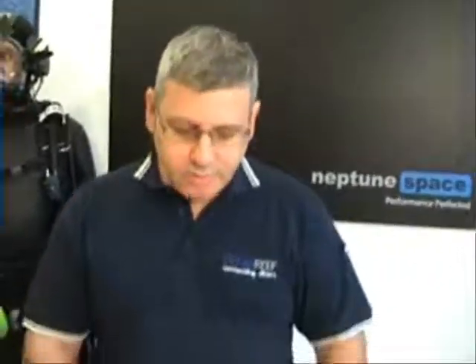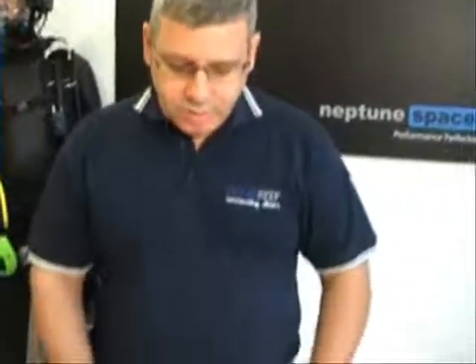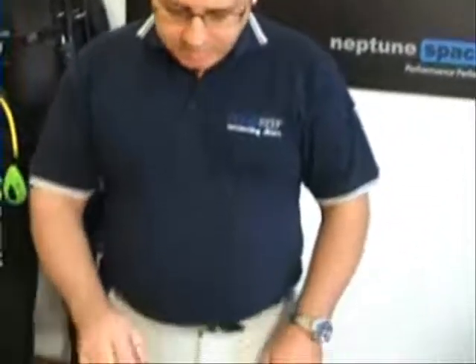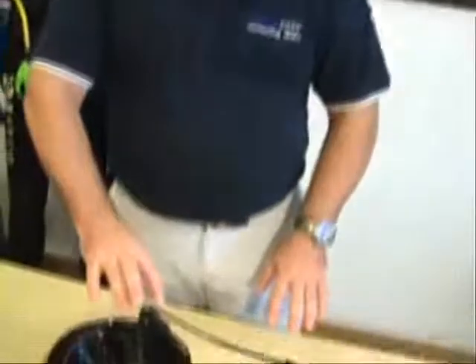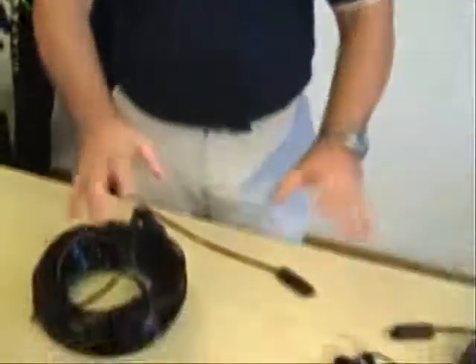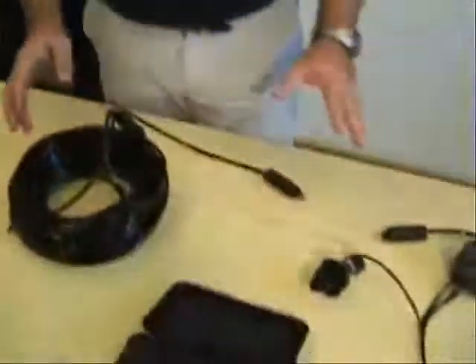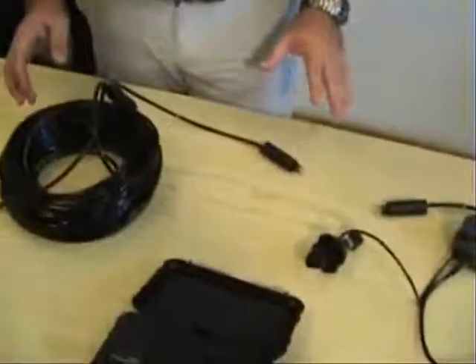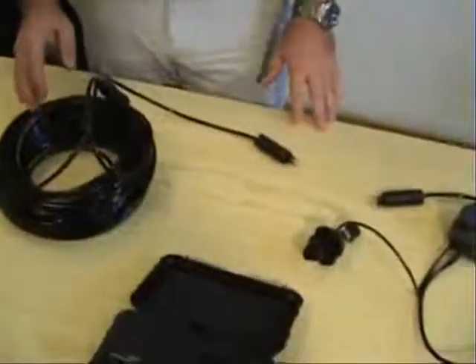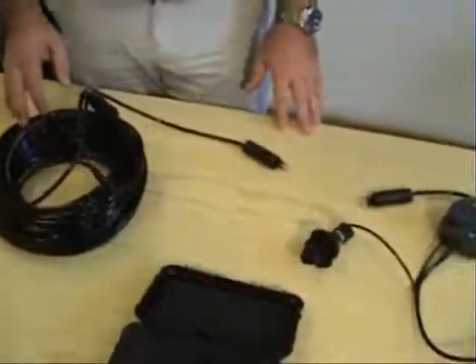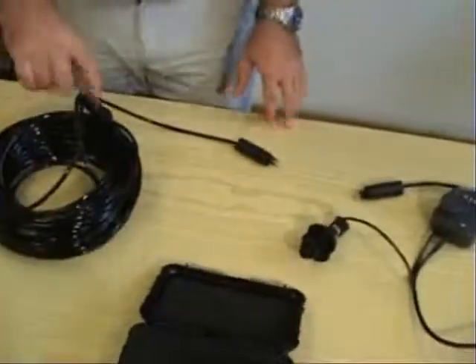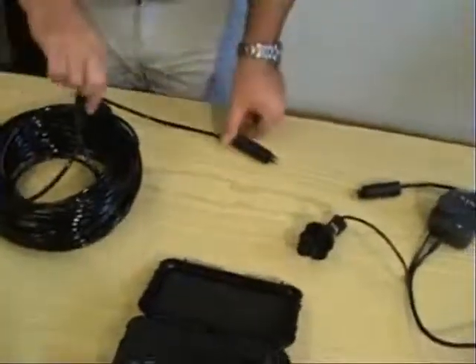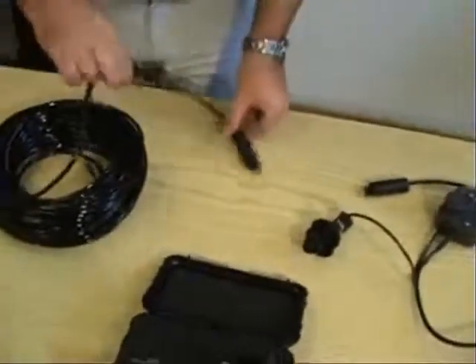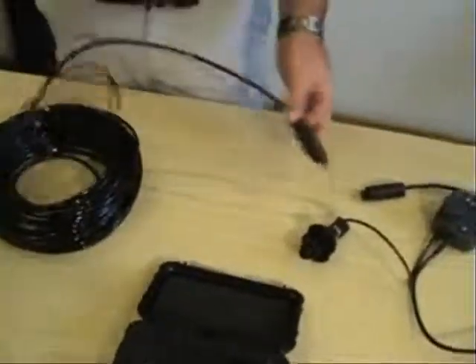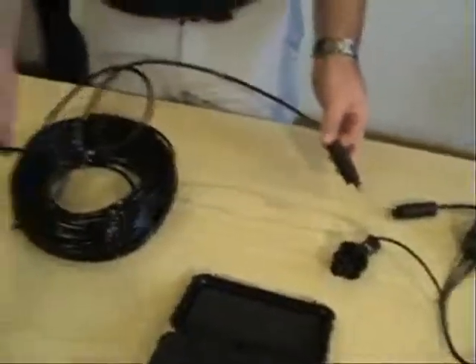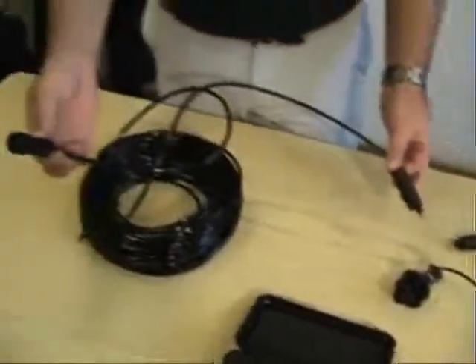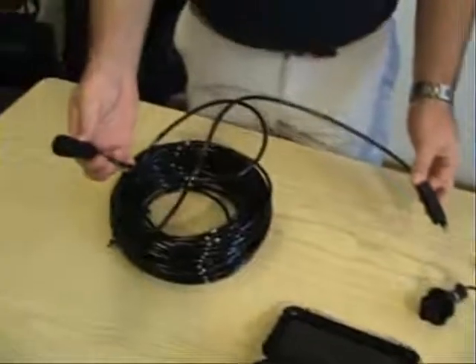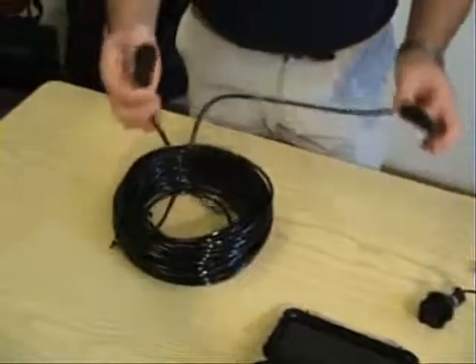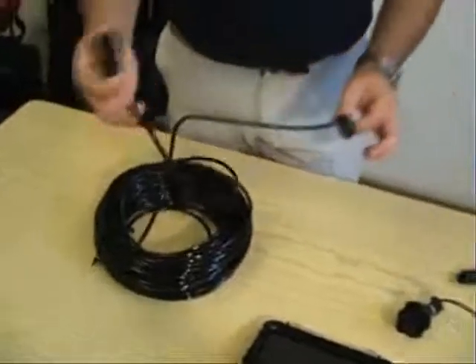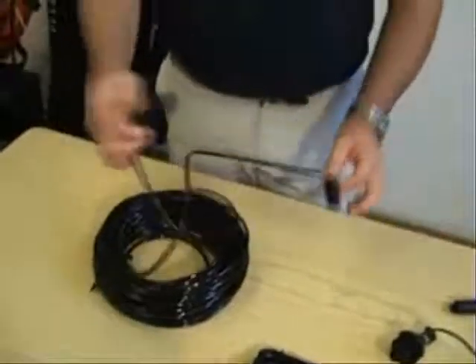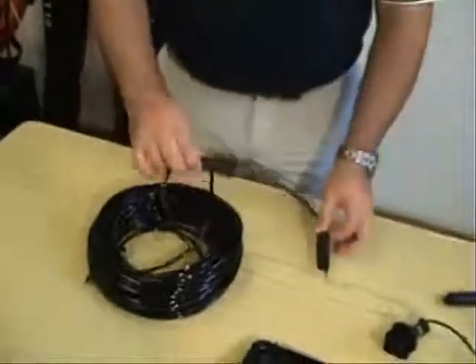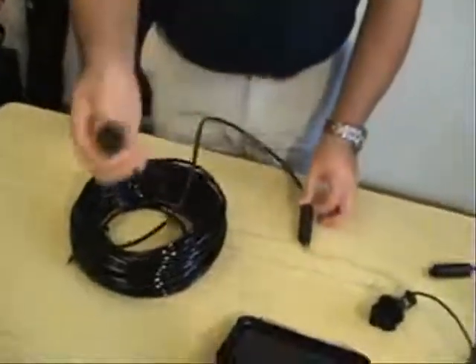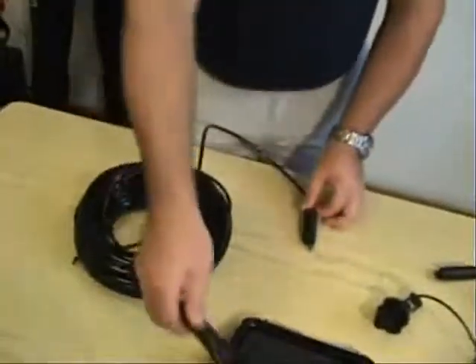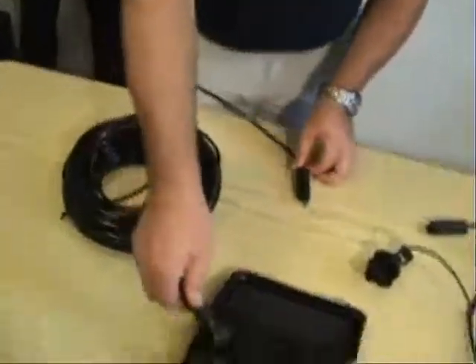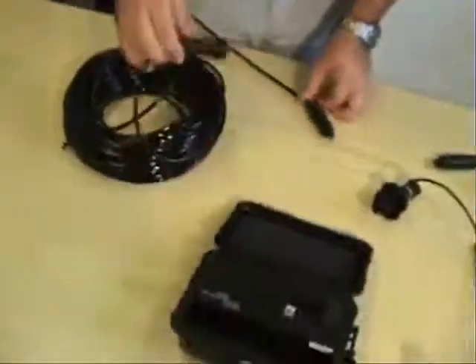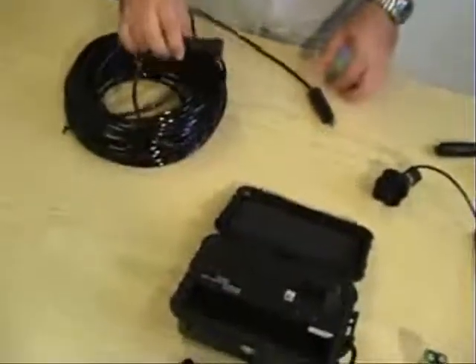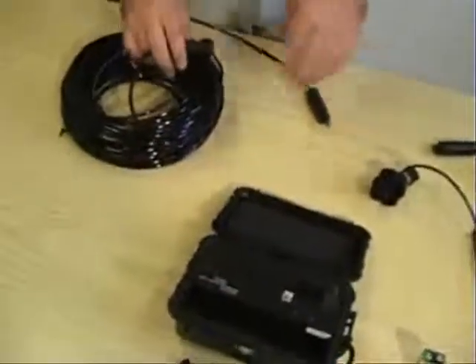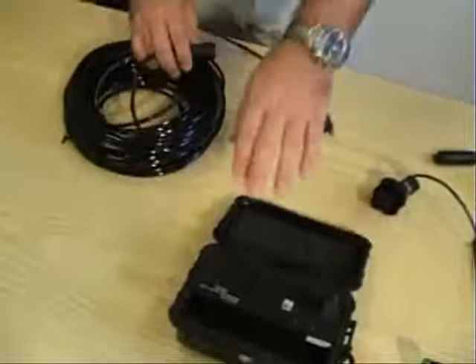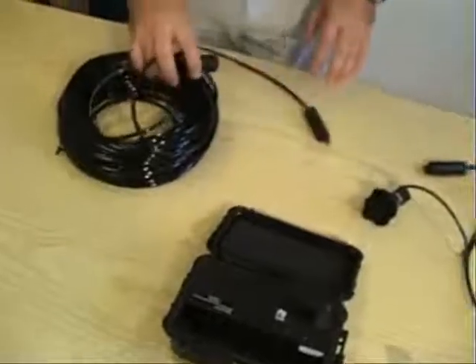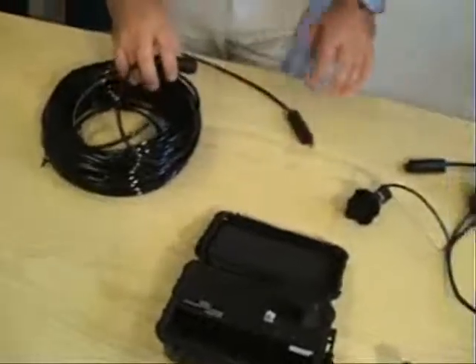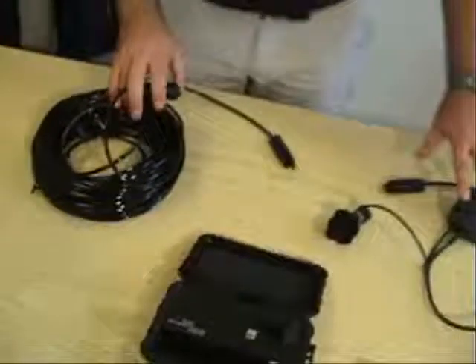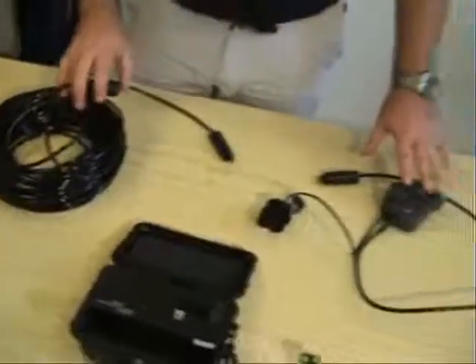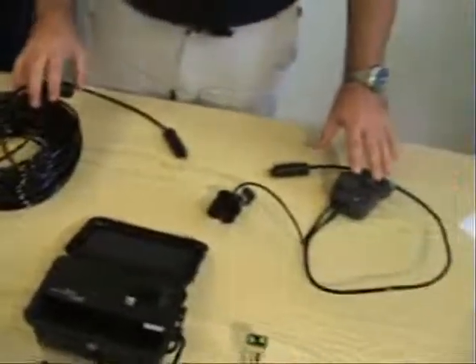First of all, we'll make sure that you received everything properly in the packaging. You will have a cable with the connectors — one which goes to your drive box where your cell phone would go in, and your underwater unit.